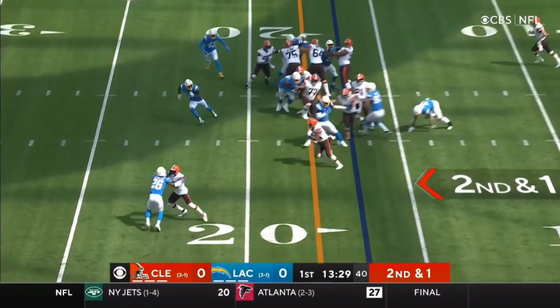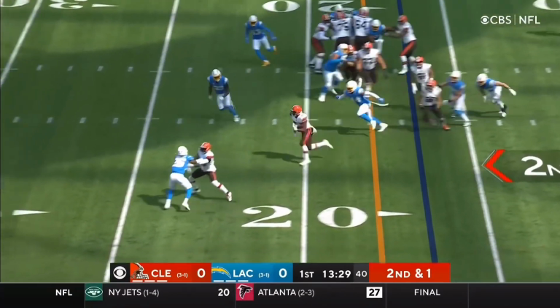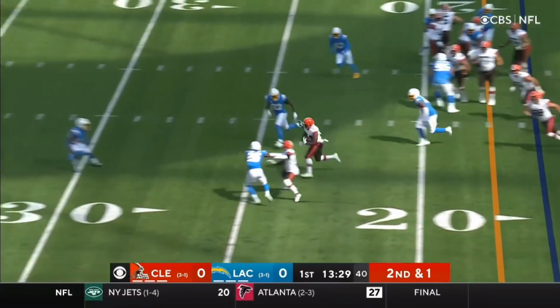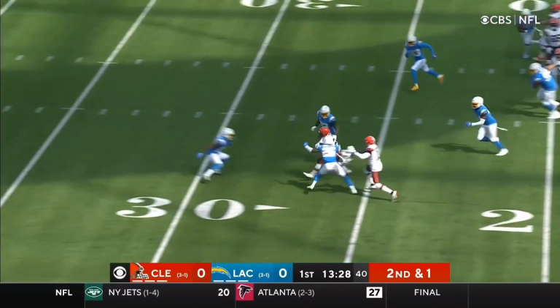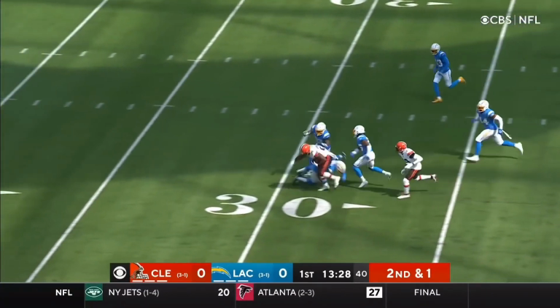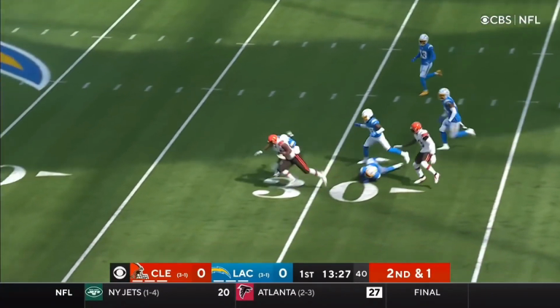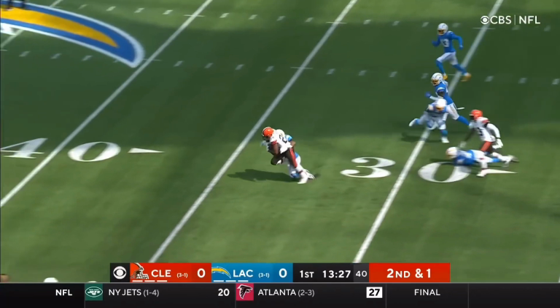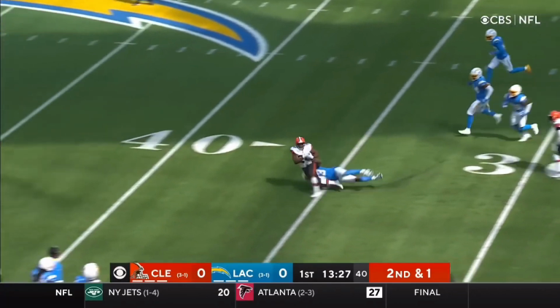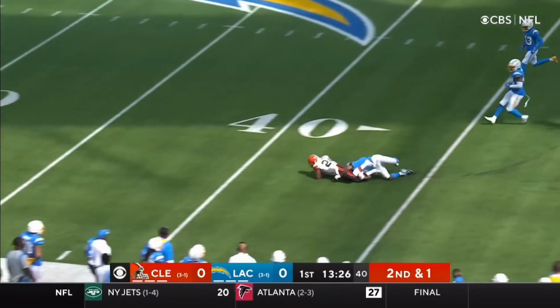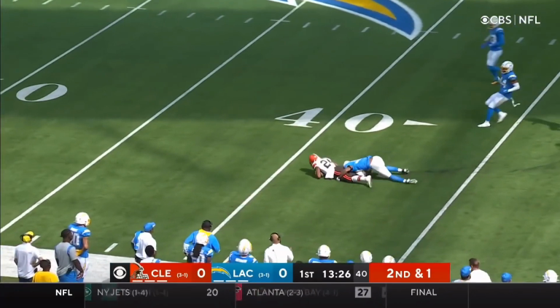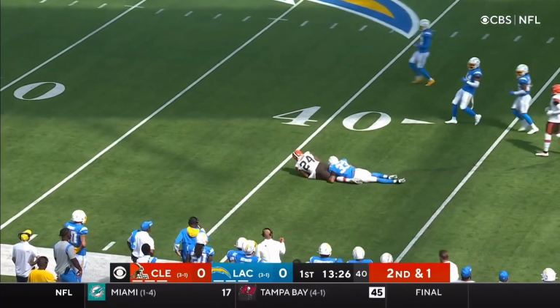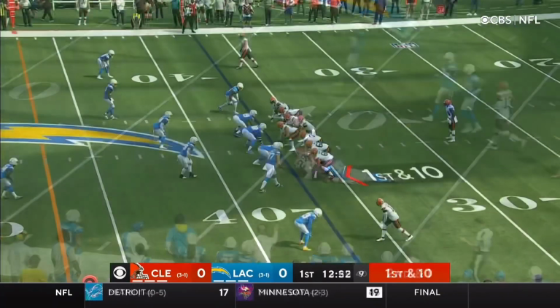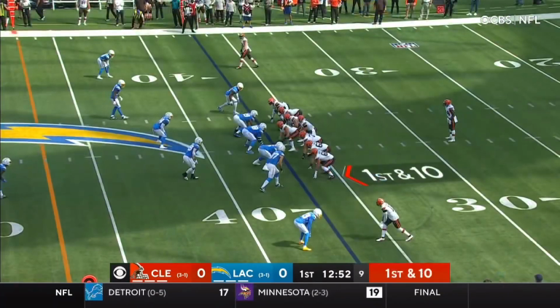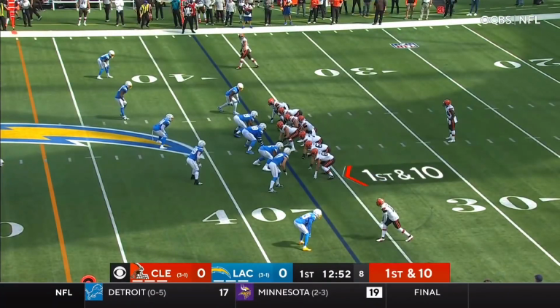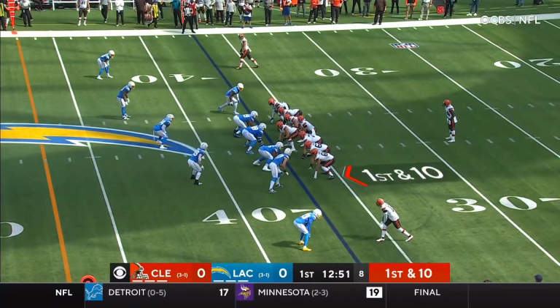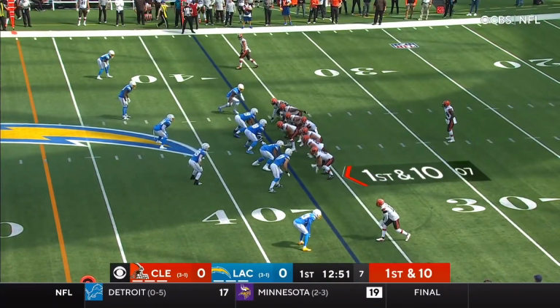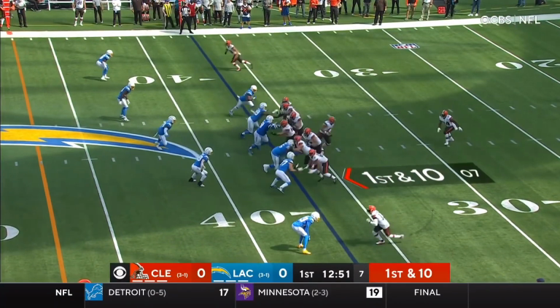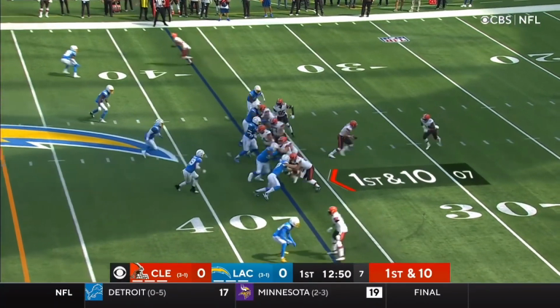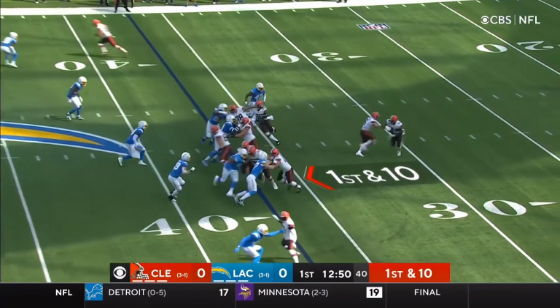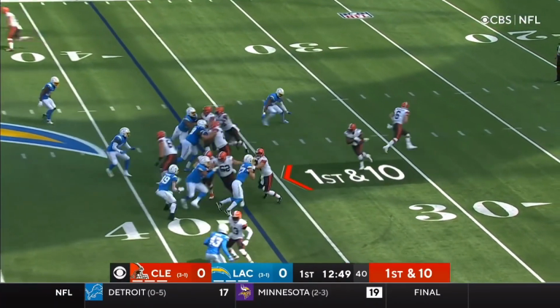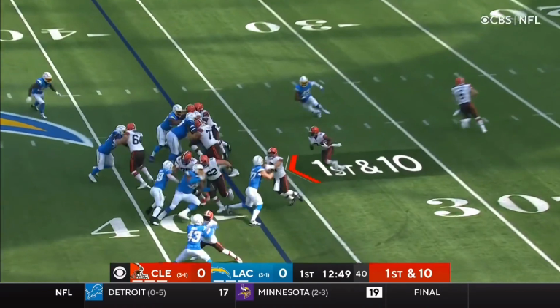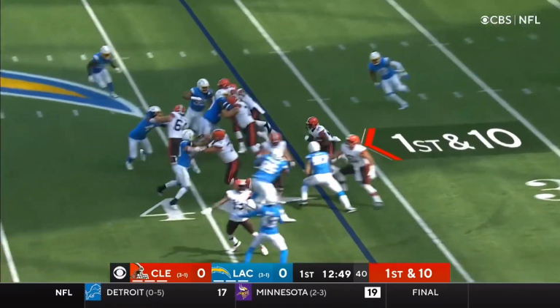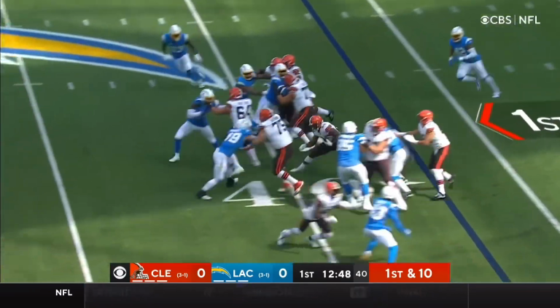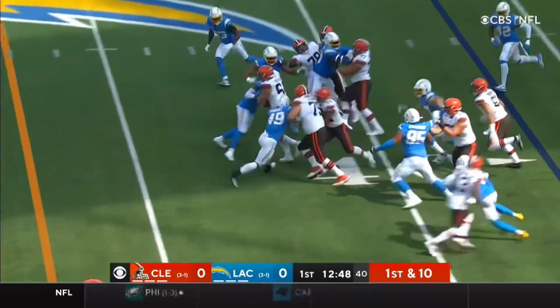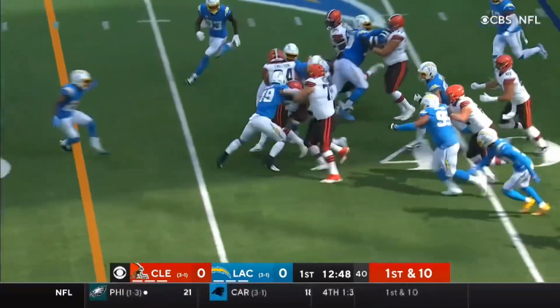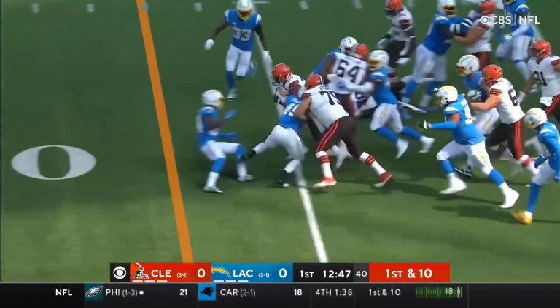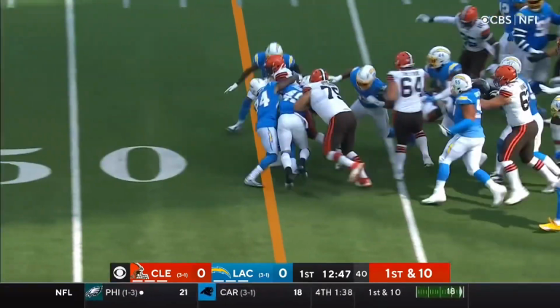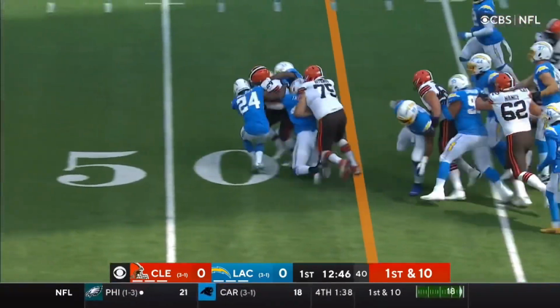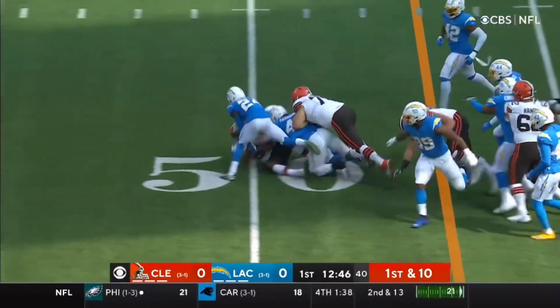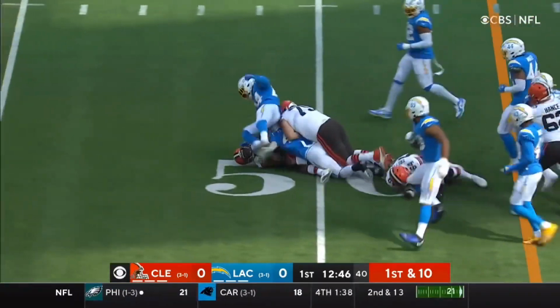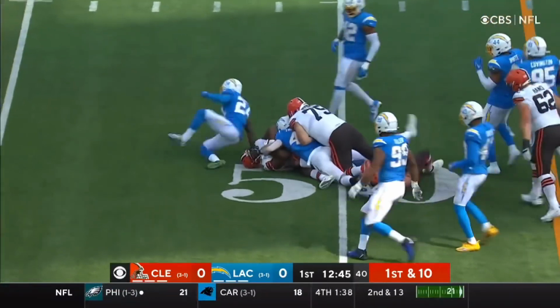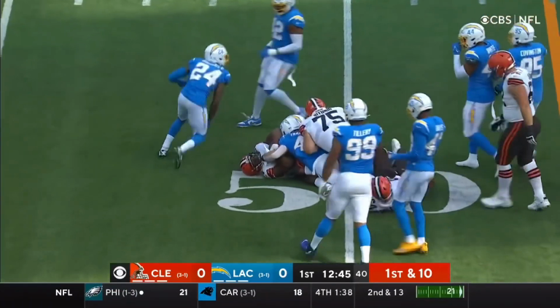It's Chubb, poke a tackle, into the secondary, and there he goes! Number one running attack in the NFL of Cleveland, first and ten, Chubb again. Hence a block, and they go with Petonio, look at him, plow!